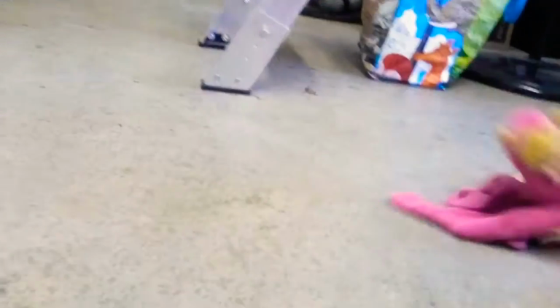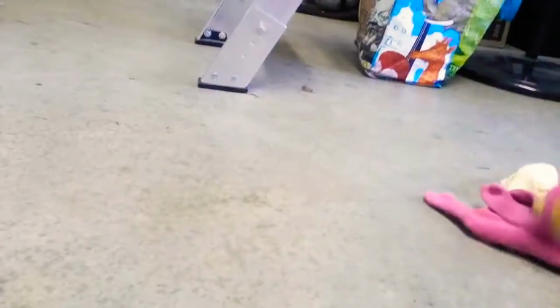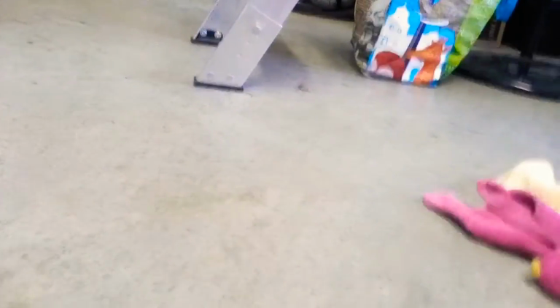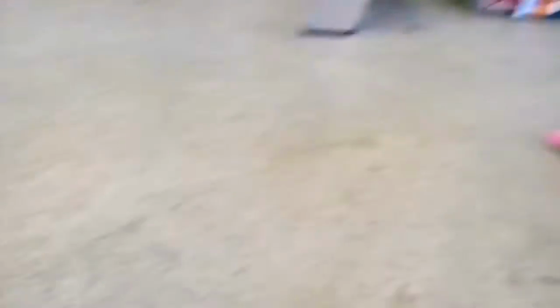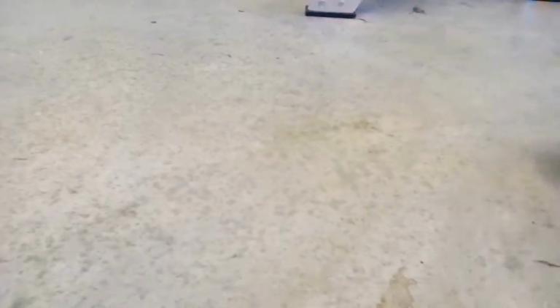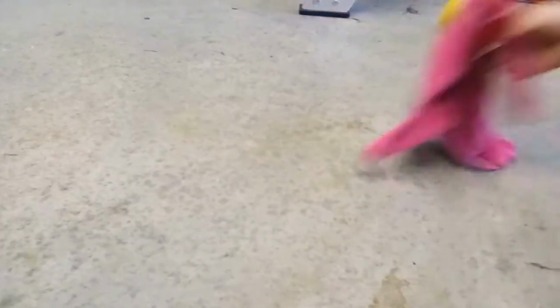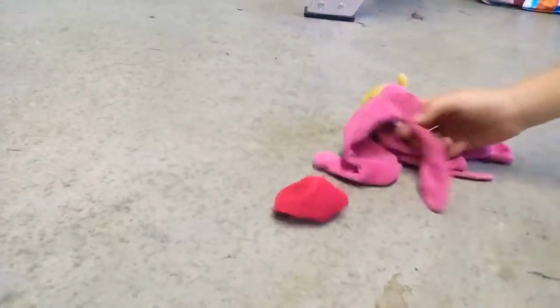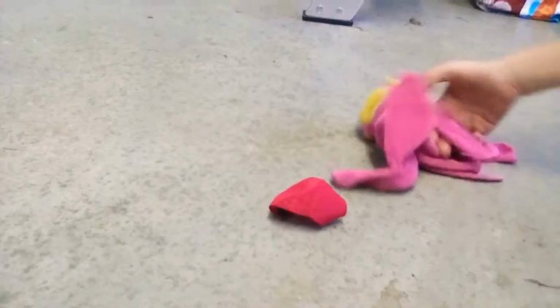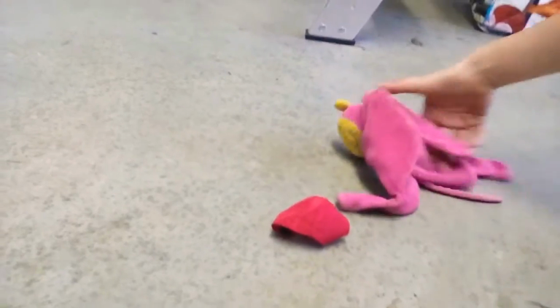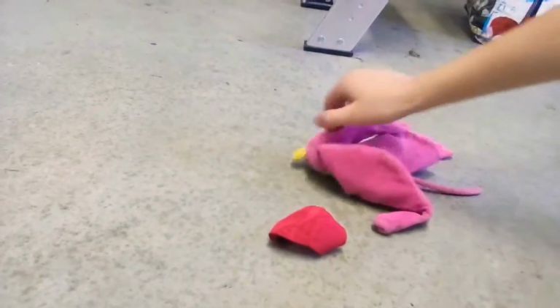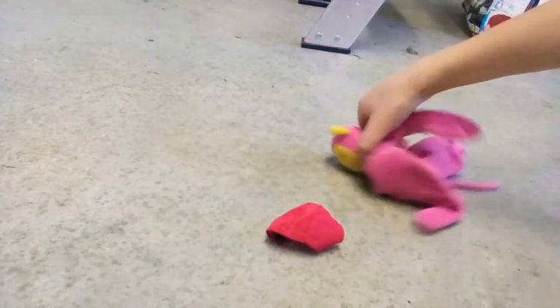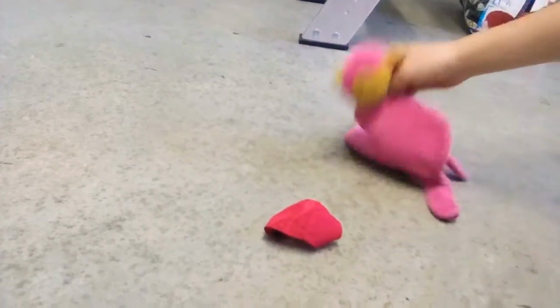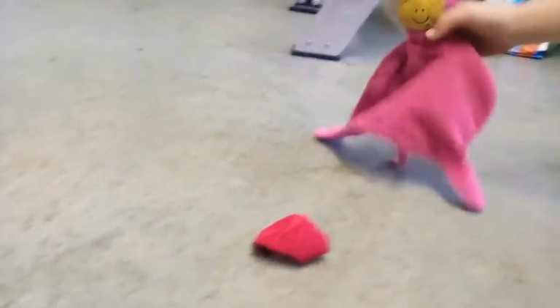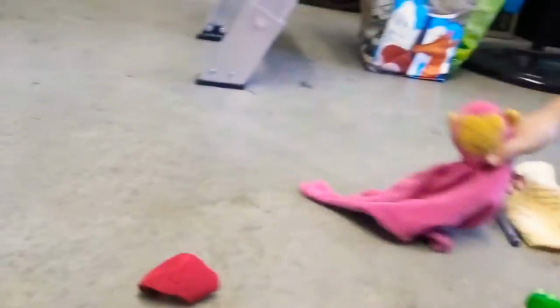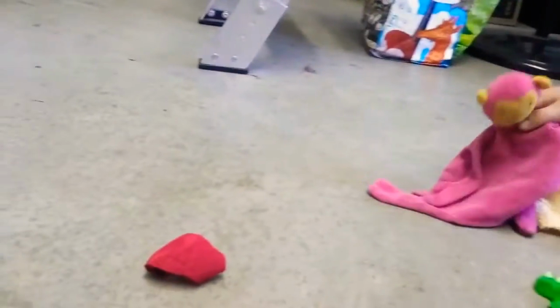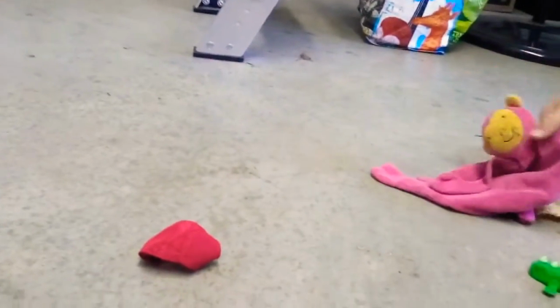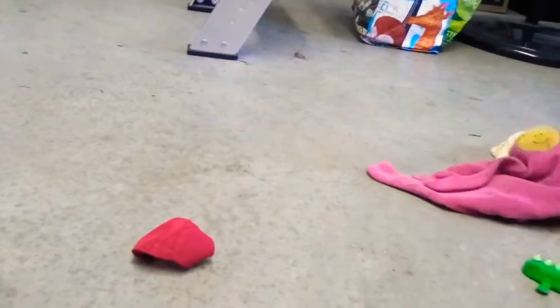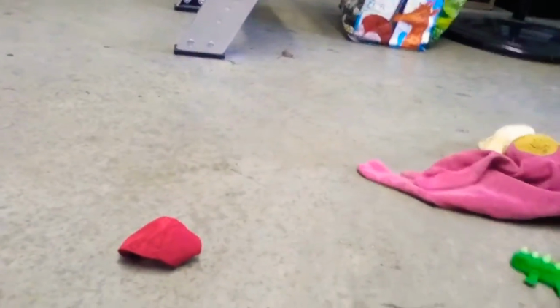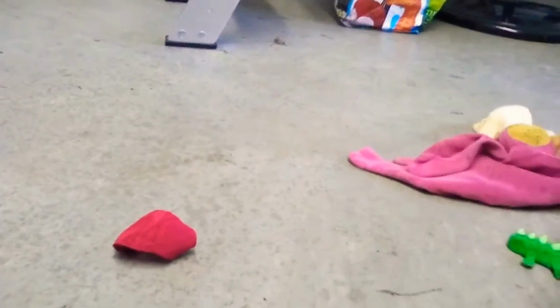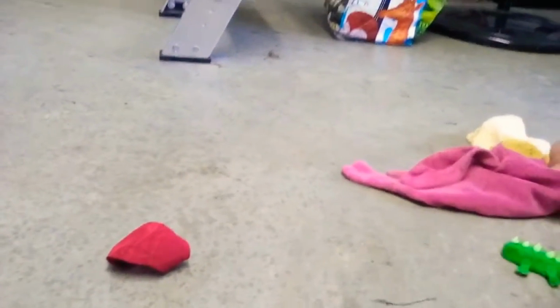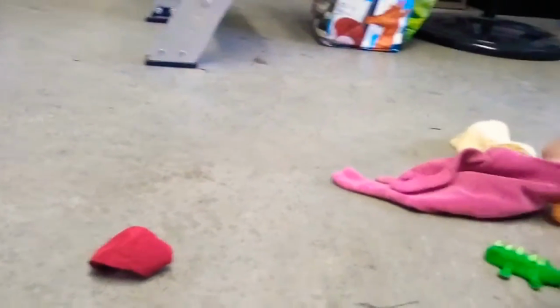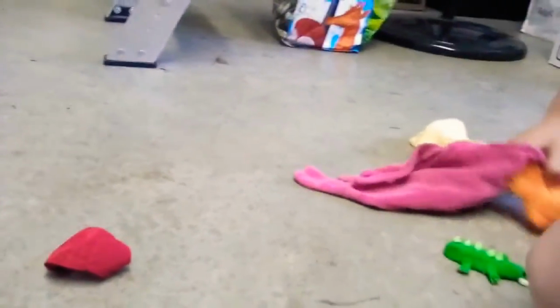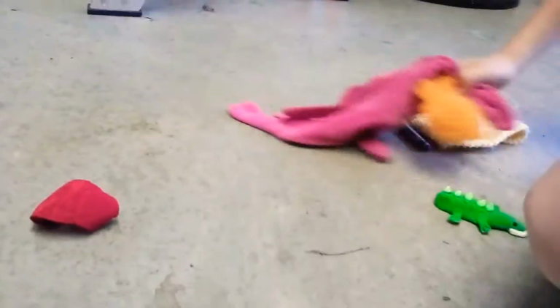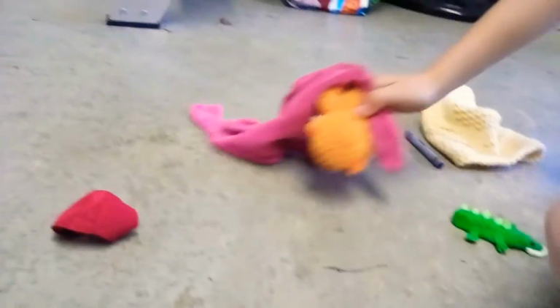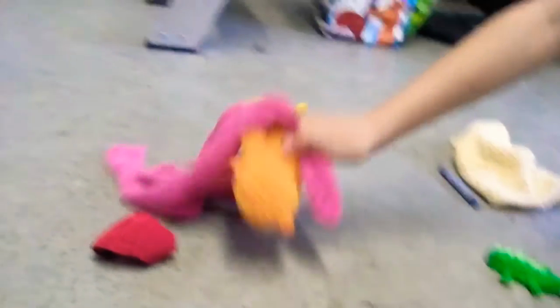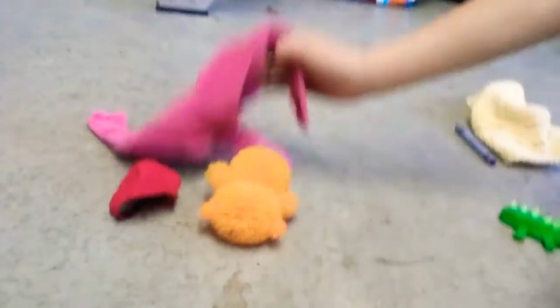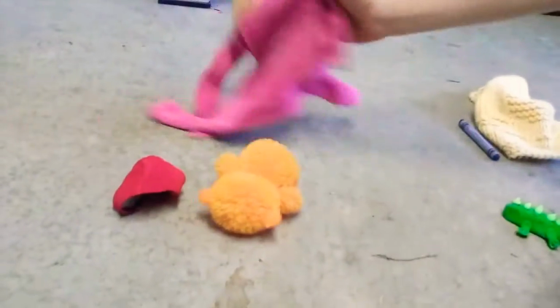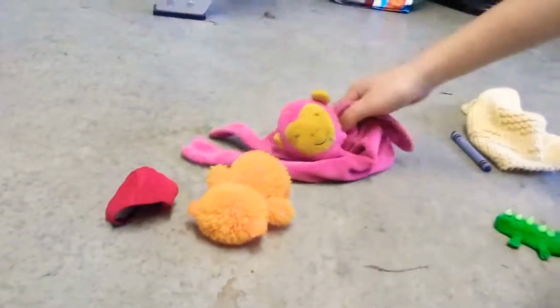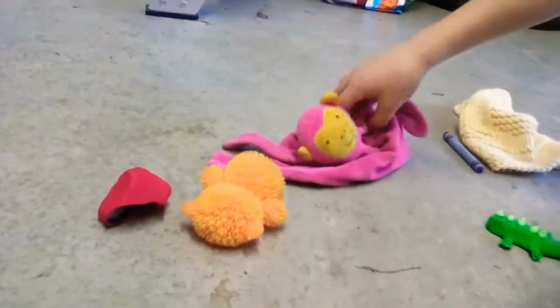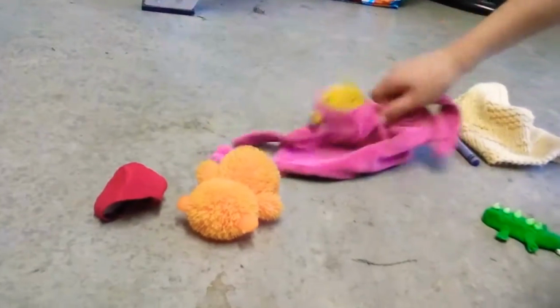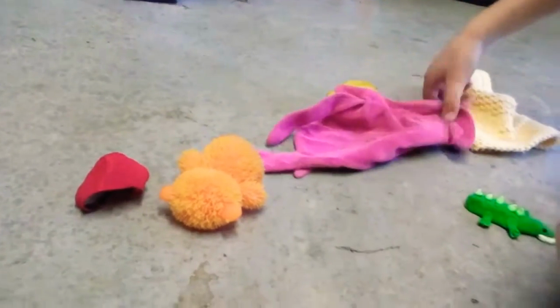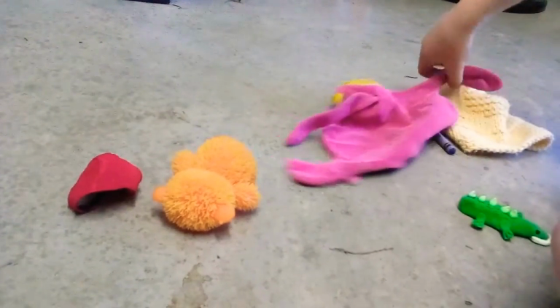Okay, this one is red. That's the first color. This one is orange. That's the second color.